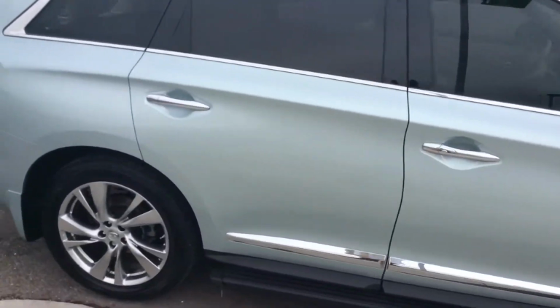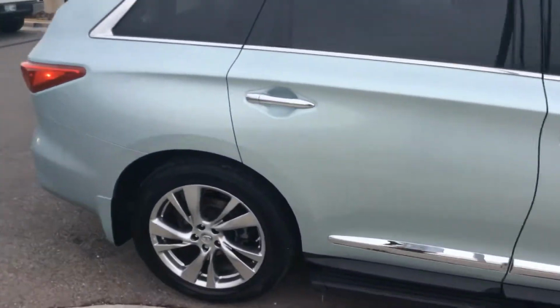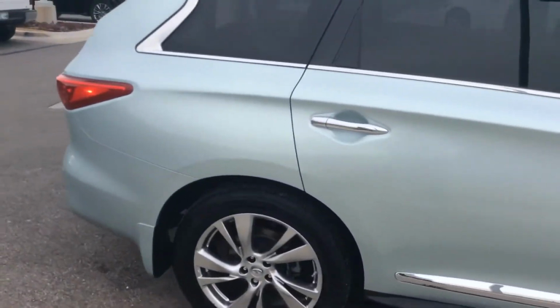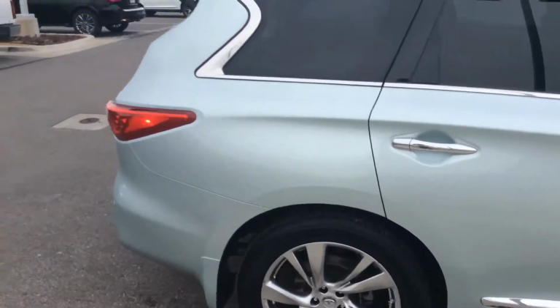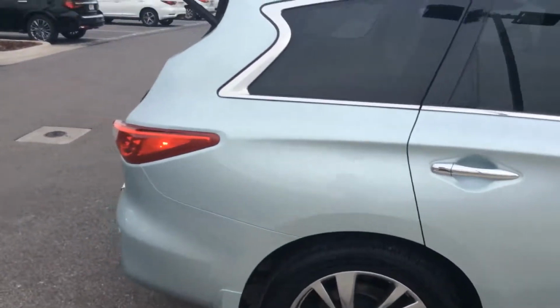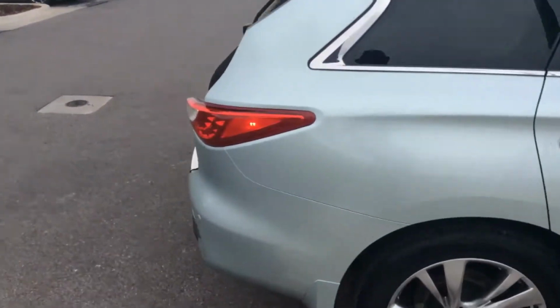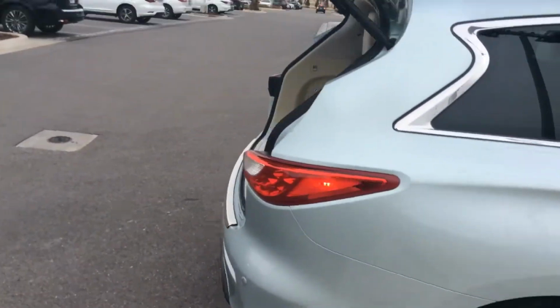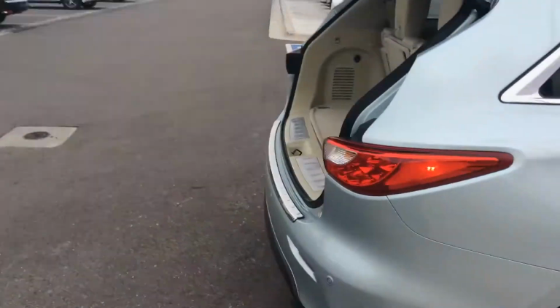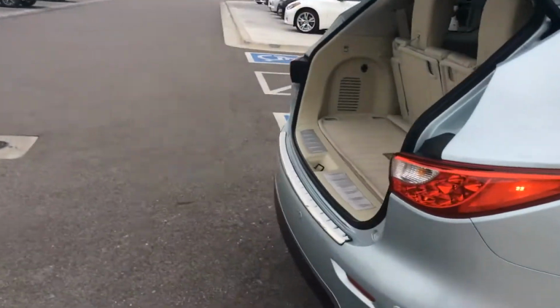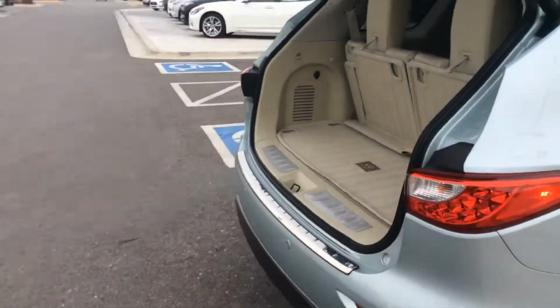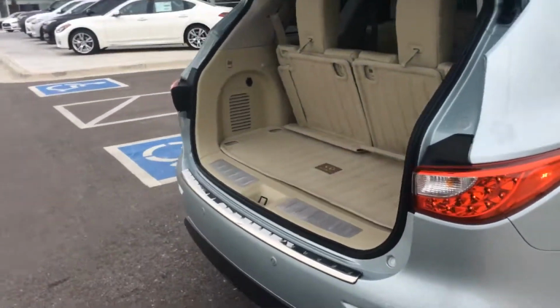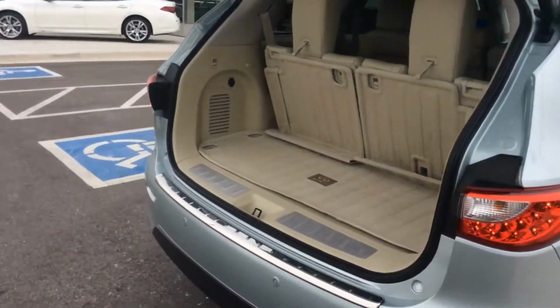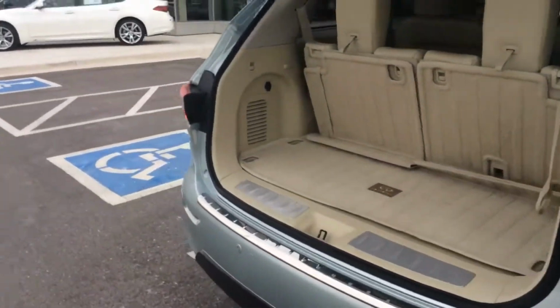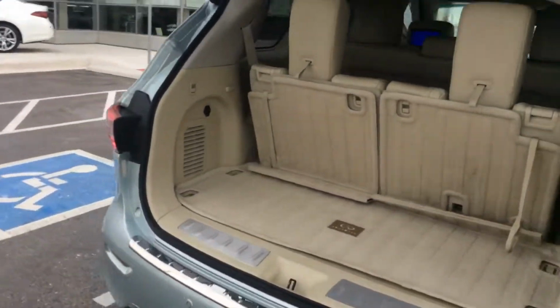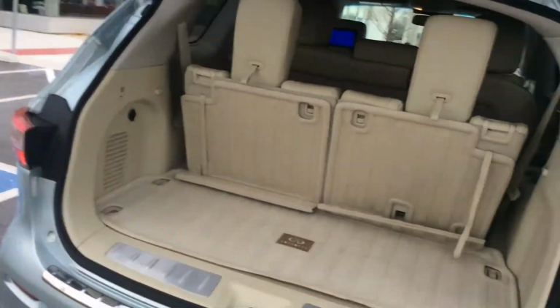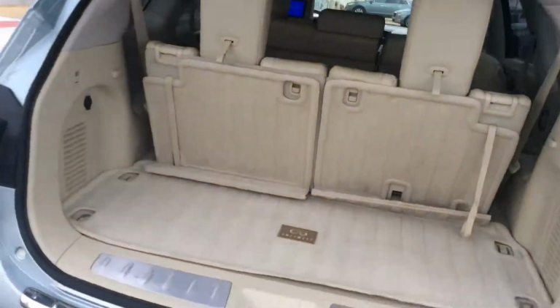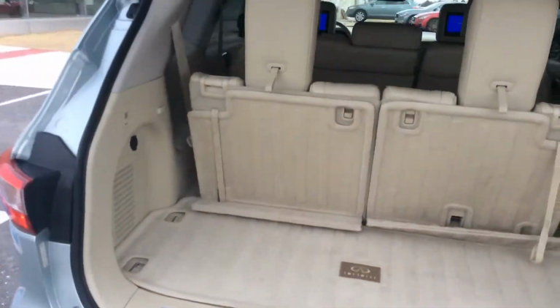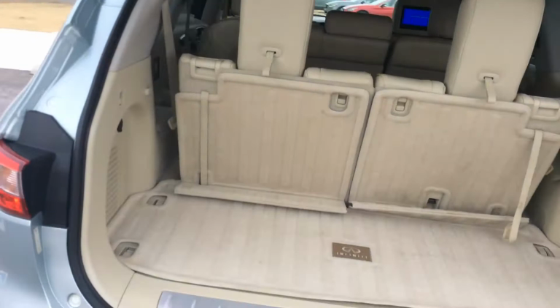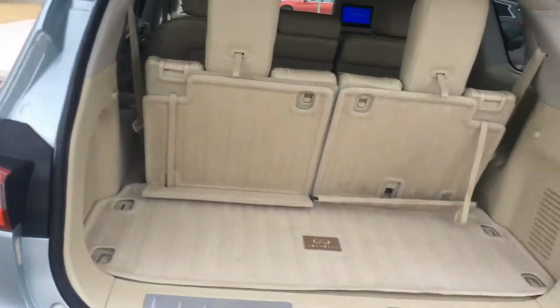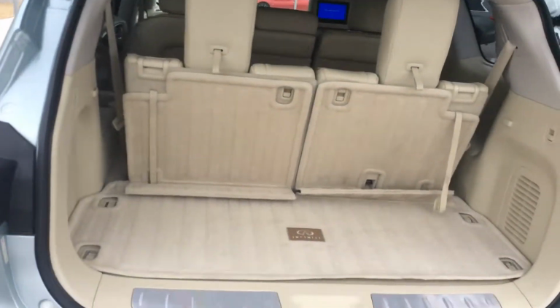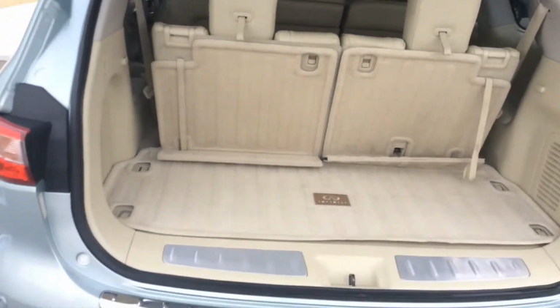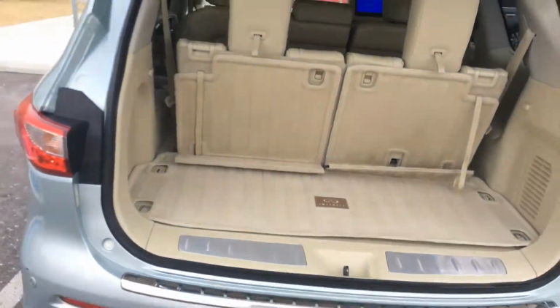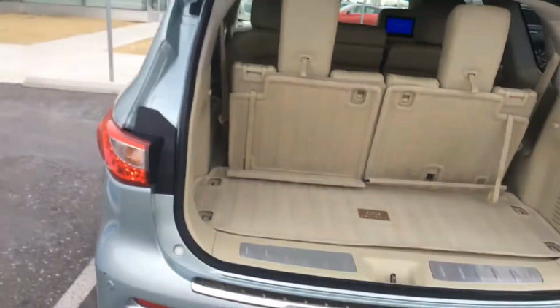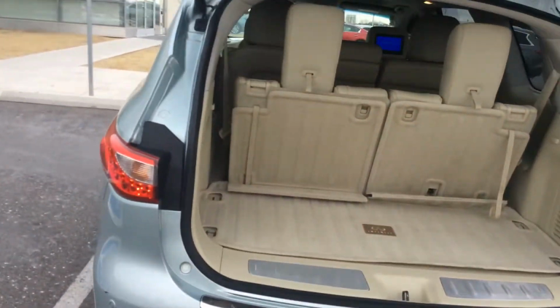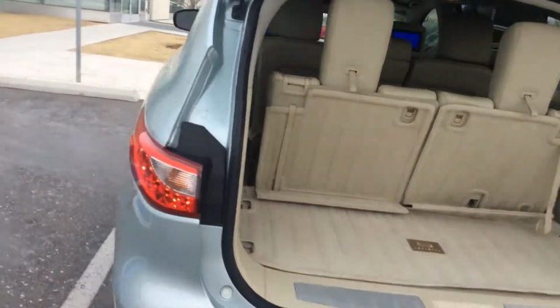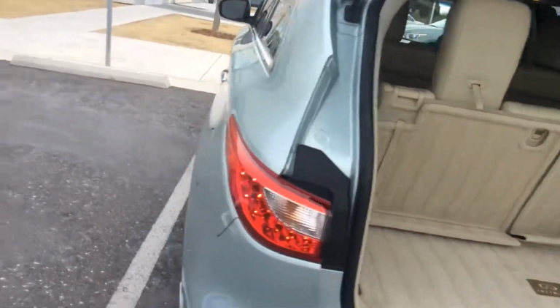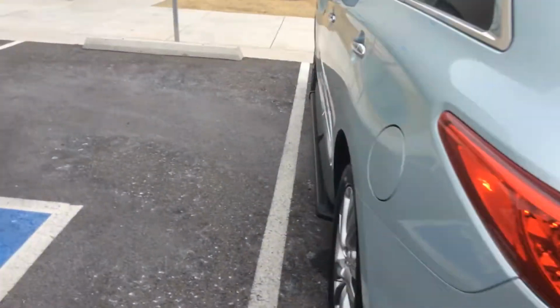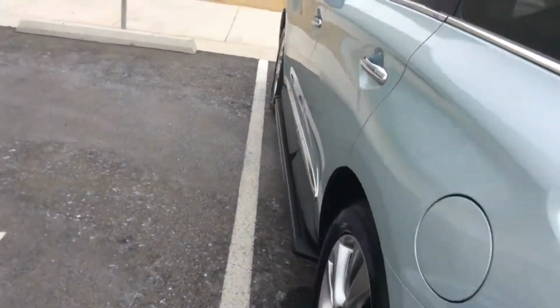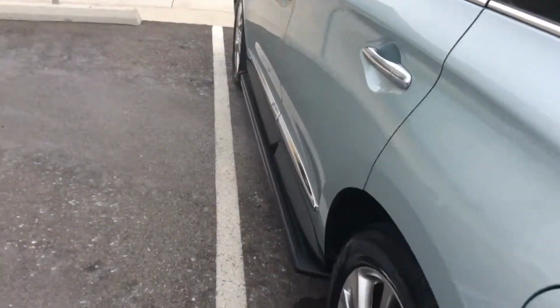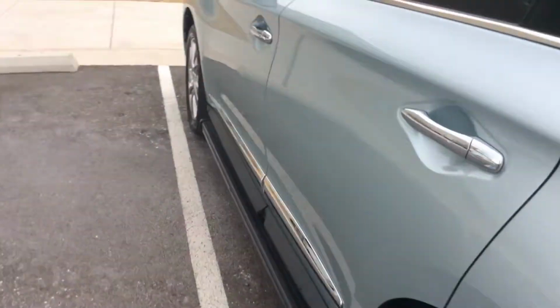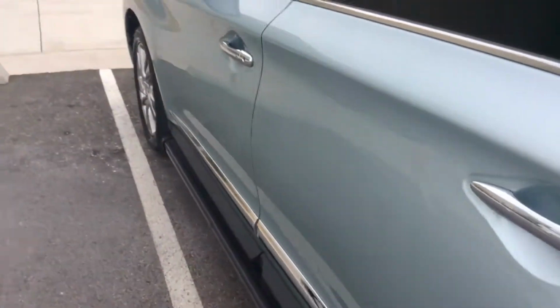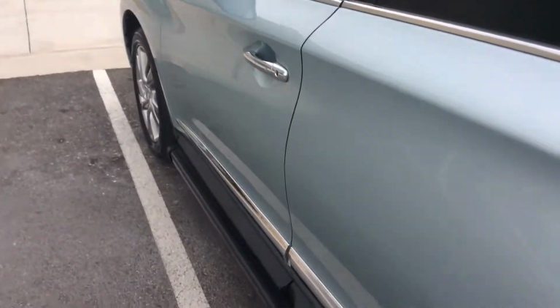It's got new tires on it. Comes with a remote start. Also available in the car, it's got your entertainment package, which is the two TVs at the back.